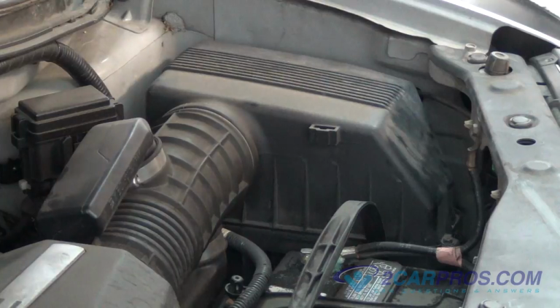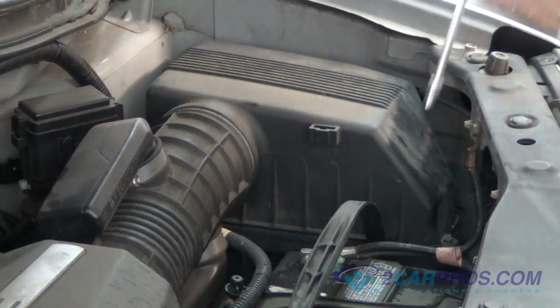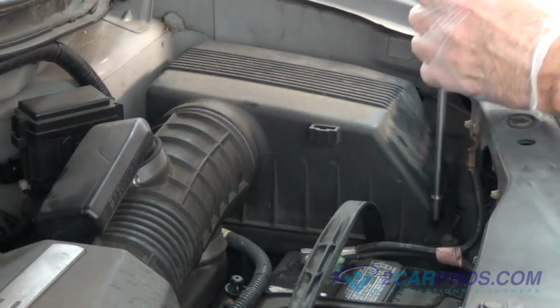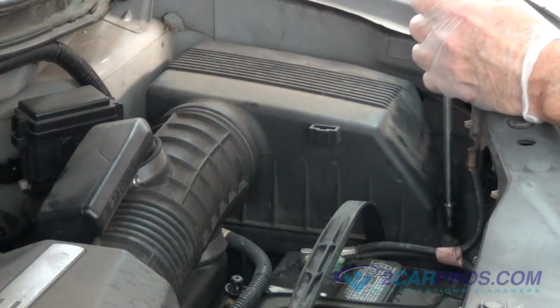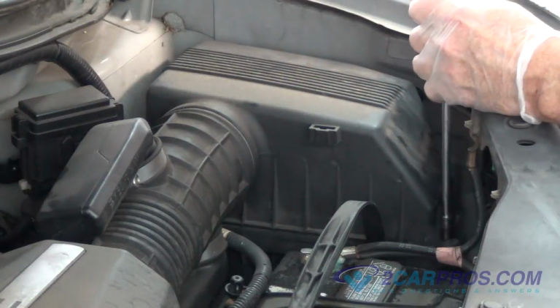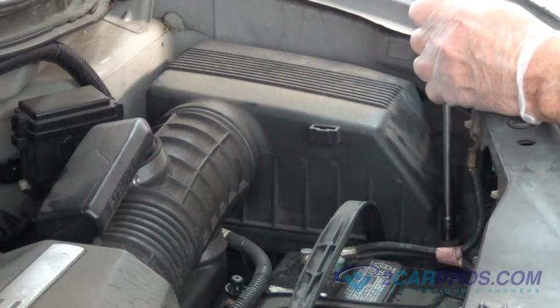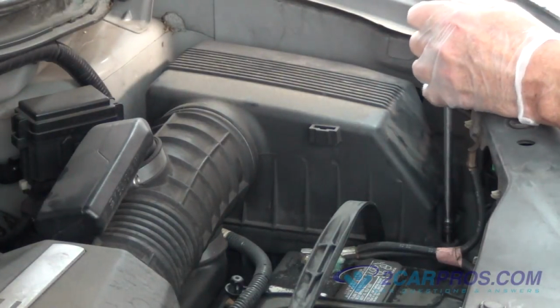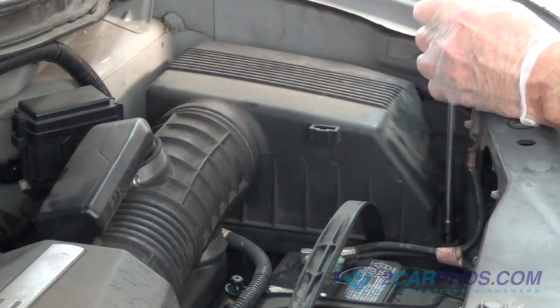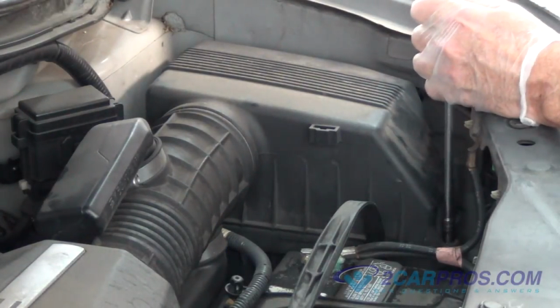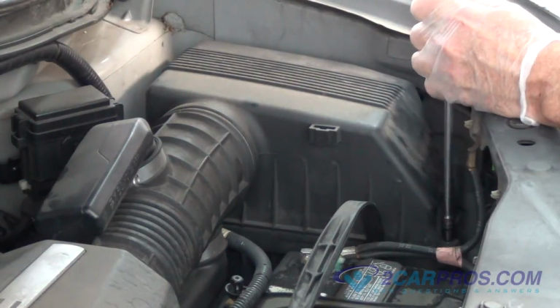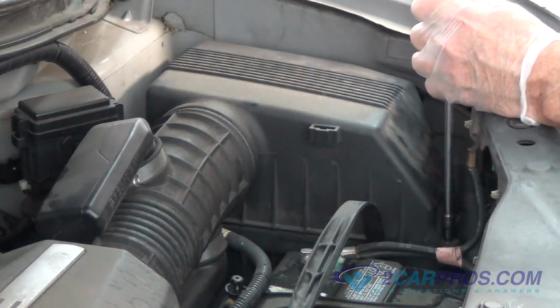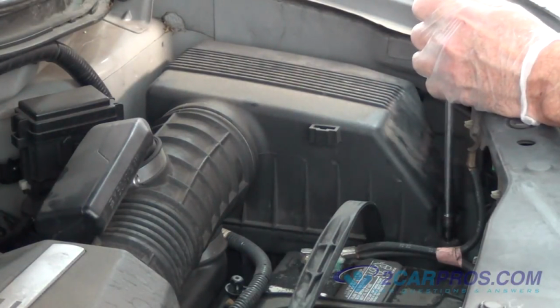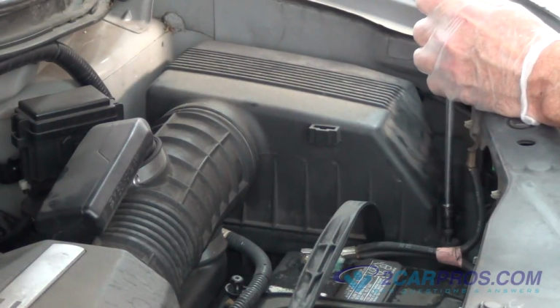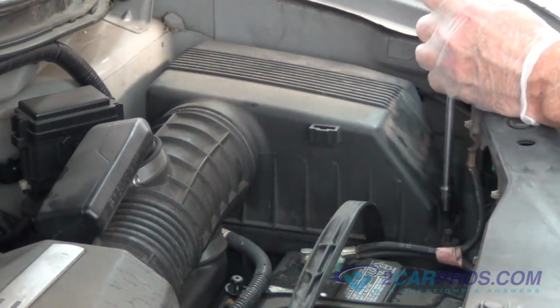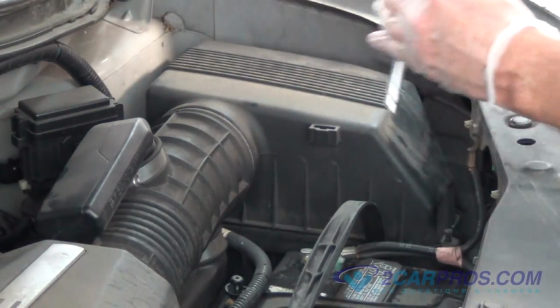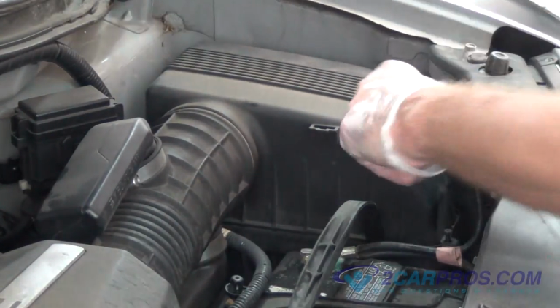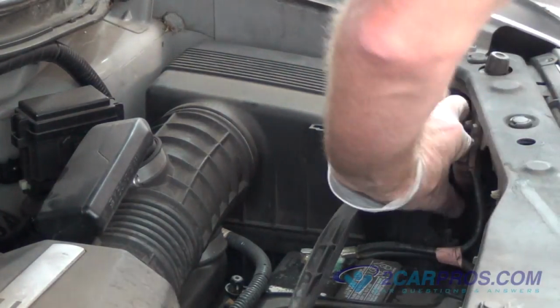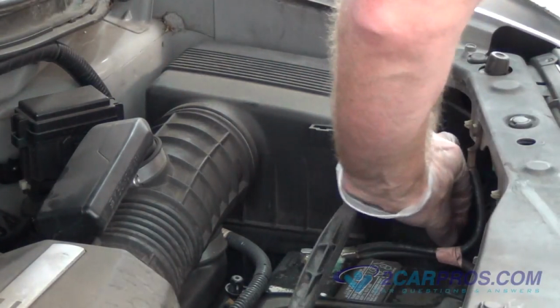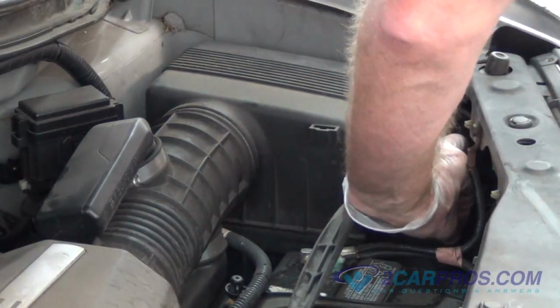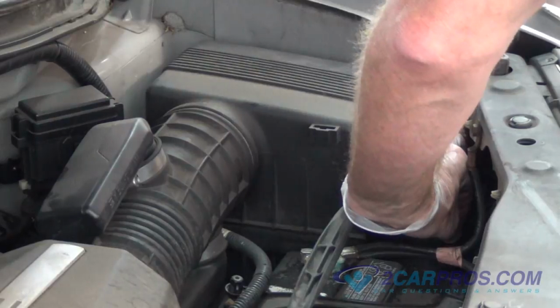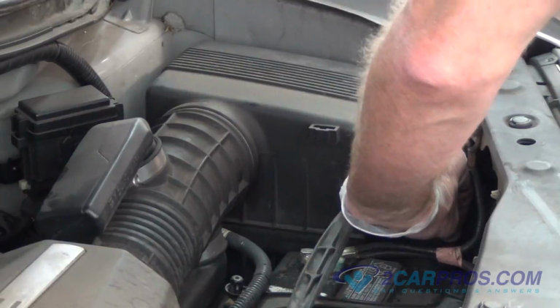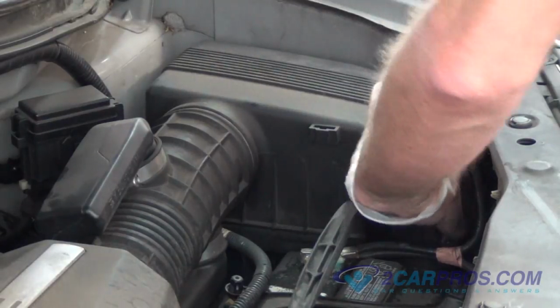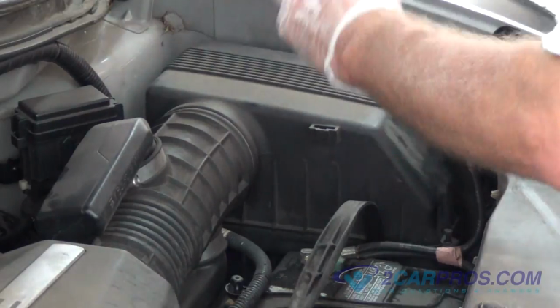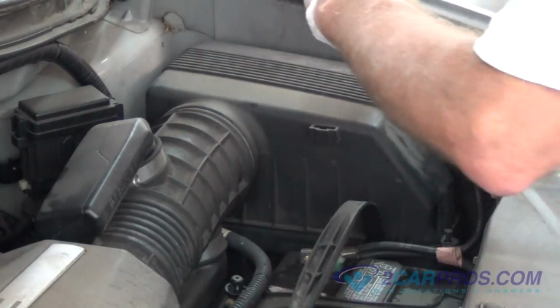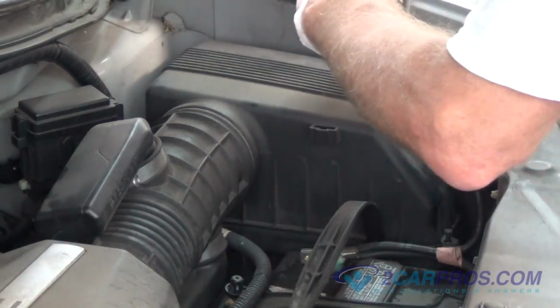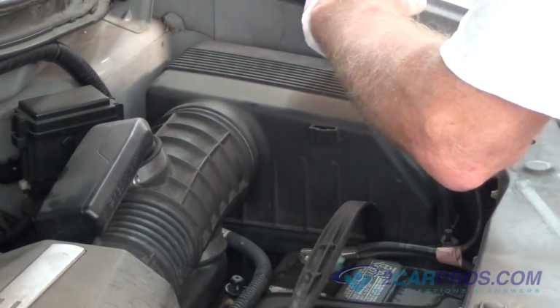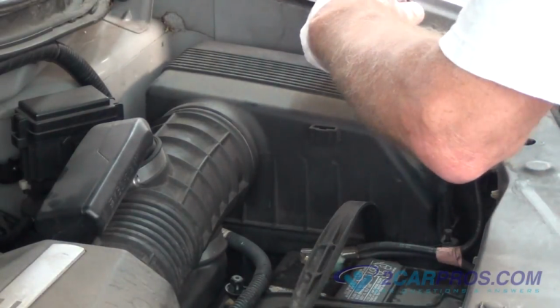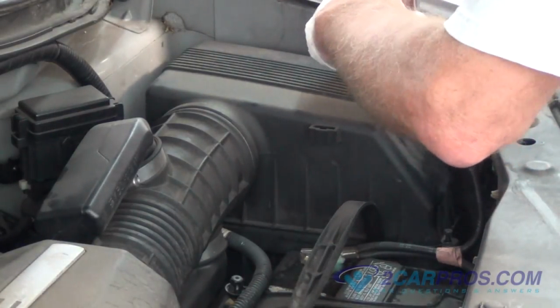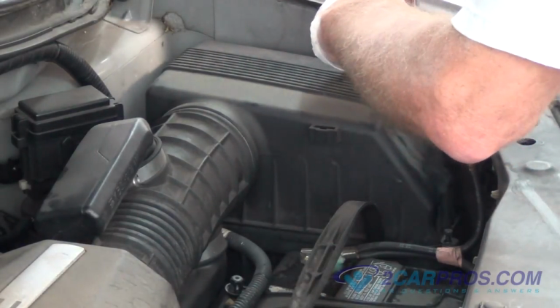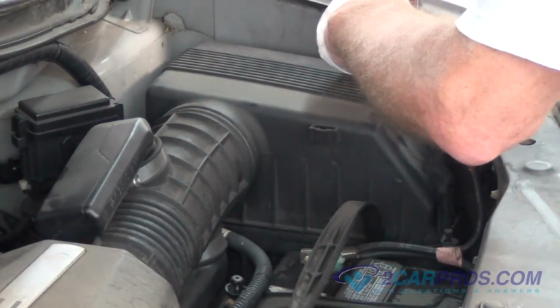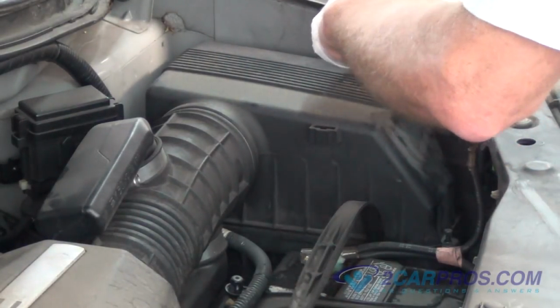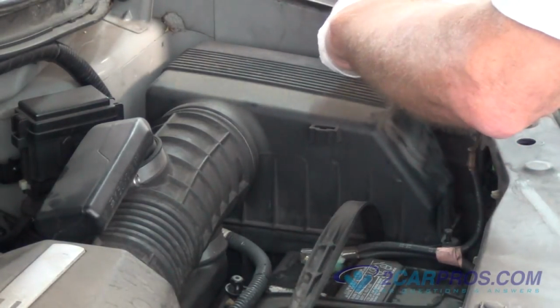Let's start with opening the hood and locating the air filter box. Then, using the appropriate size socket, remove the four bolts holding the air filter box lid.